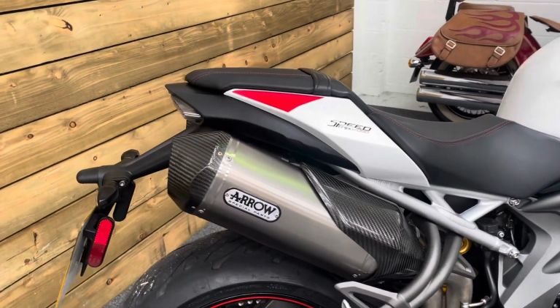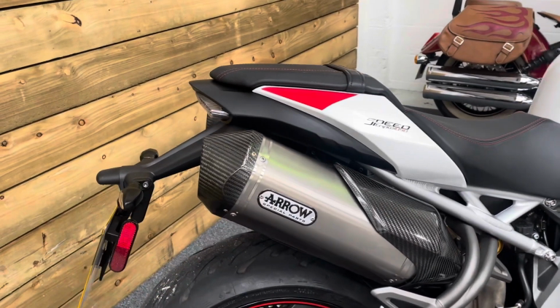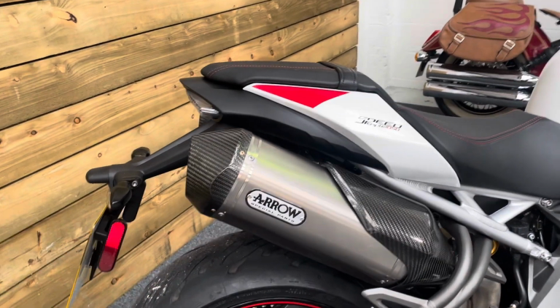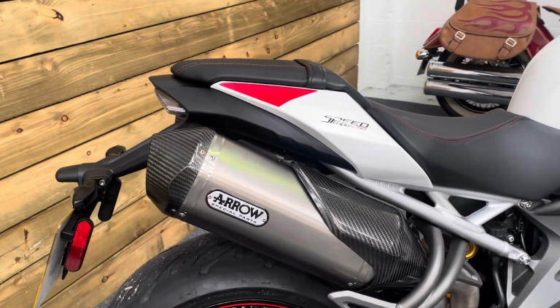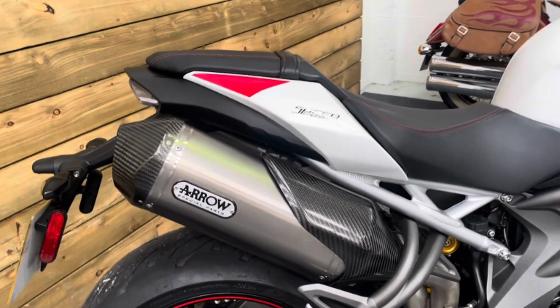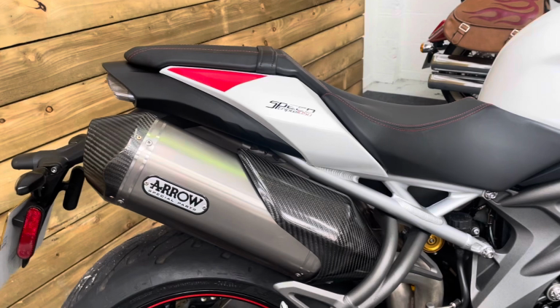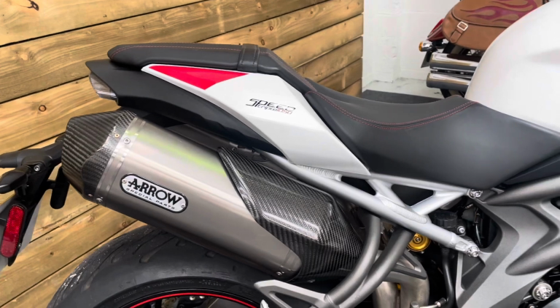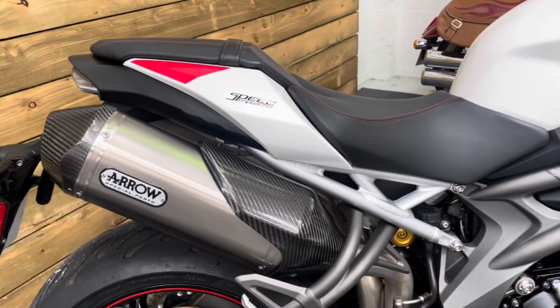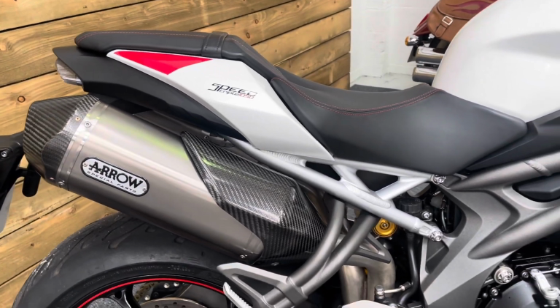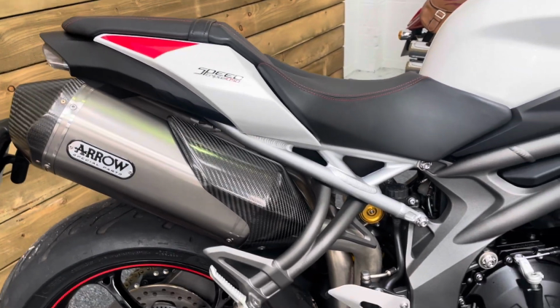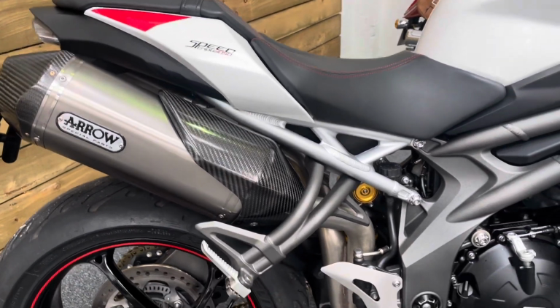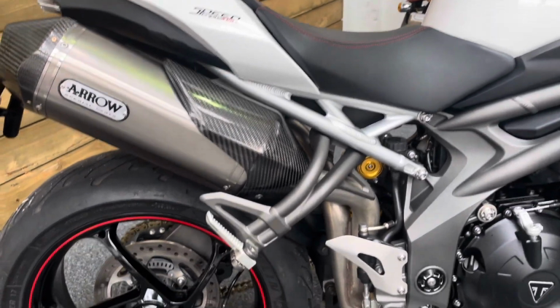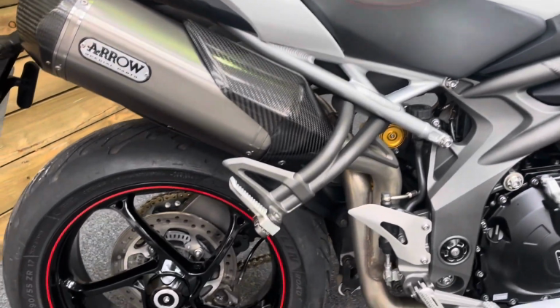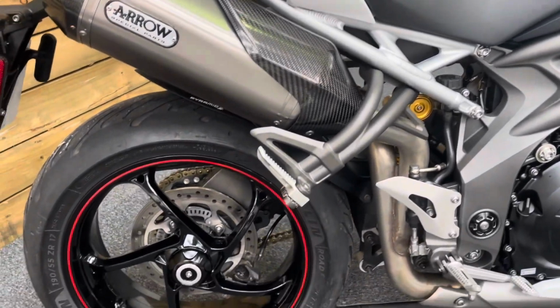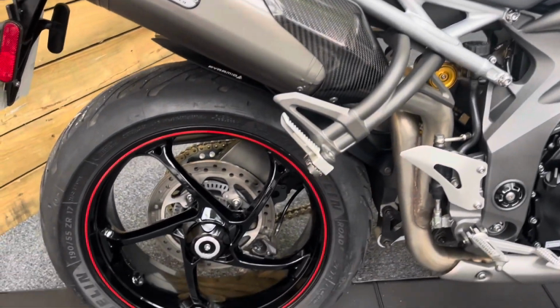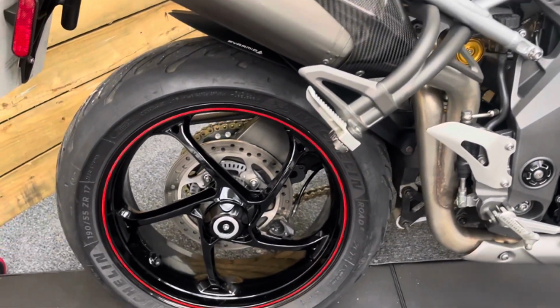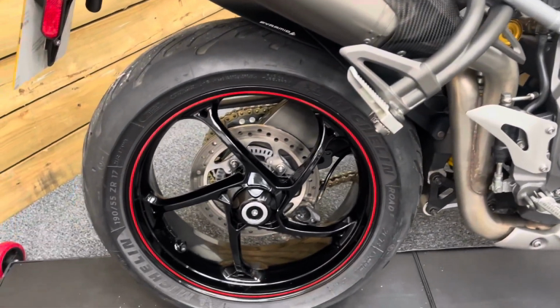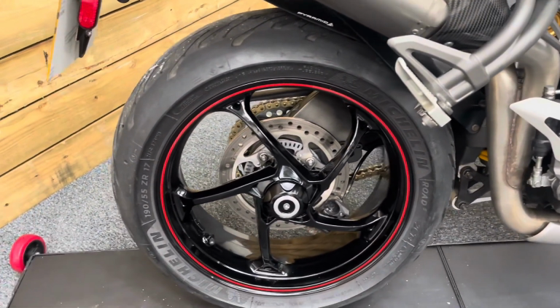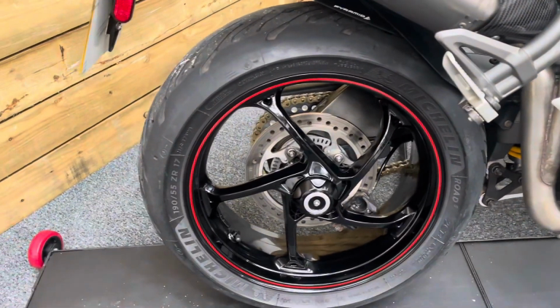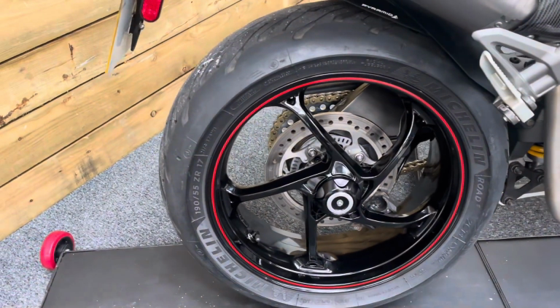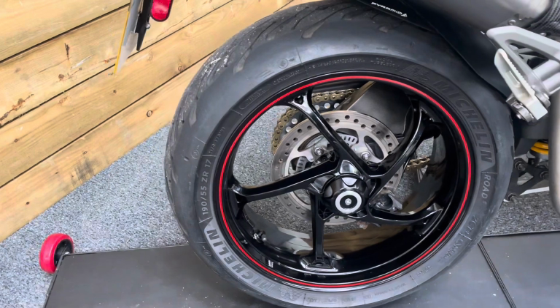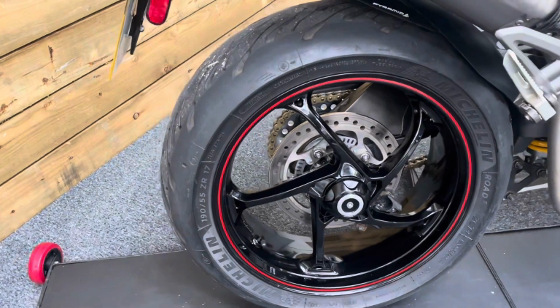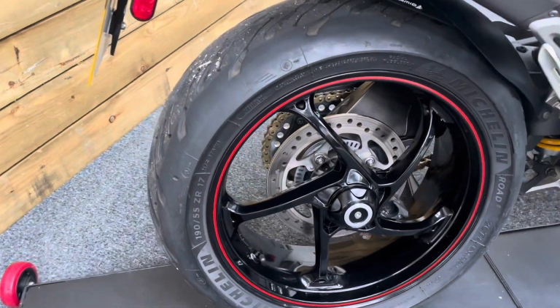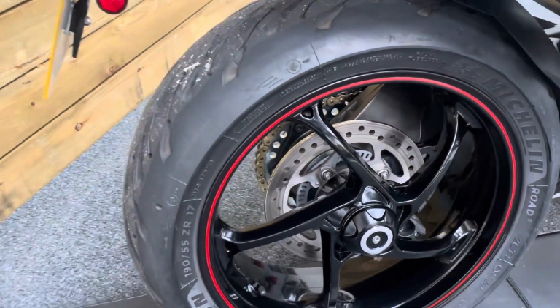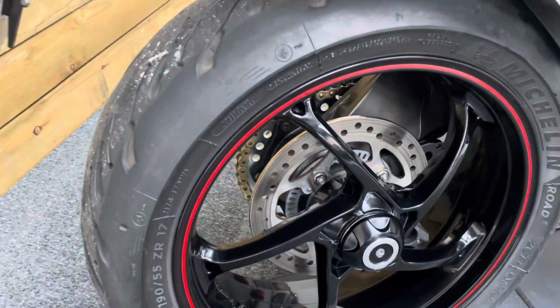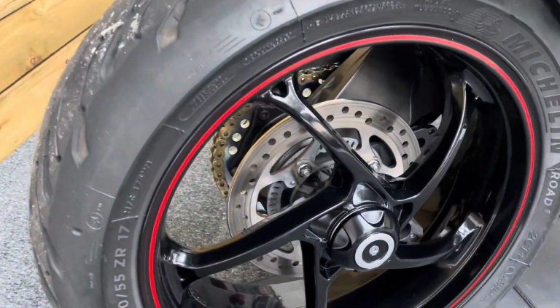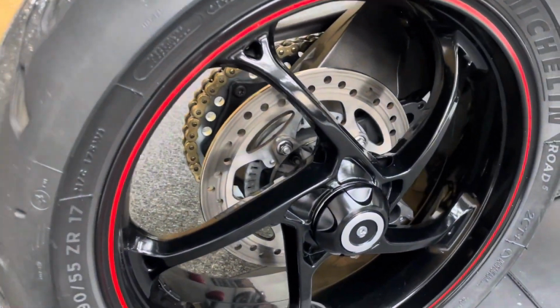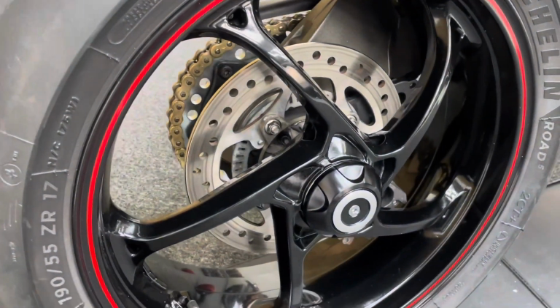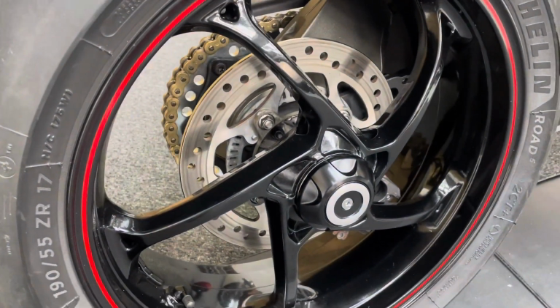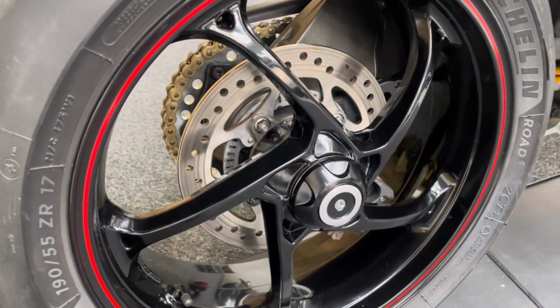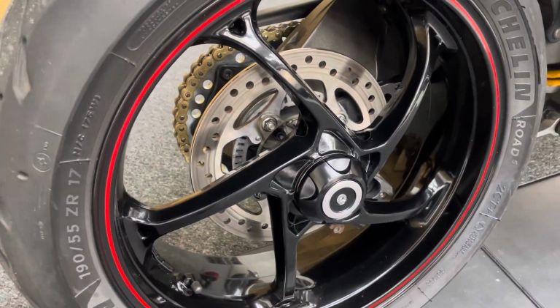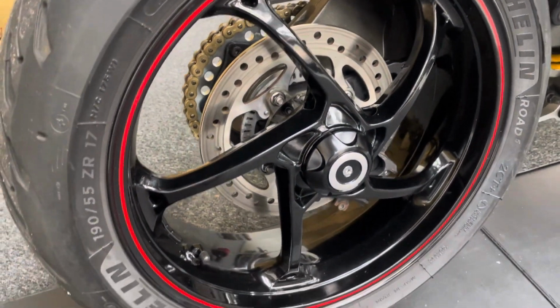You've already noticed no doubt the Arrow silencers there which sound fantastic. You've also a single sided swinging arm with the rear wheel nut embellisher as well there.